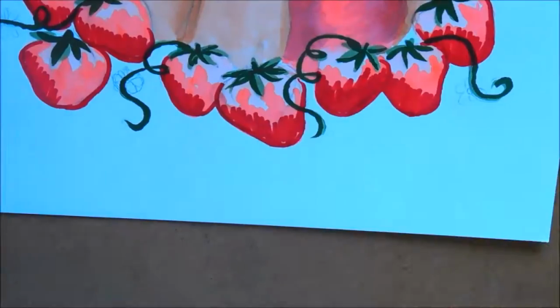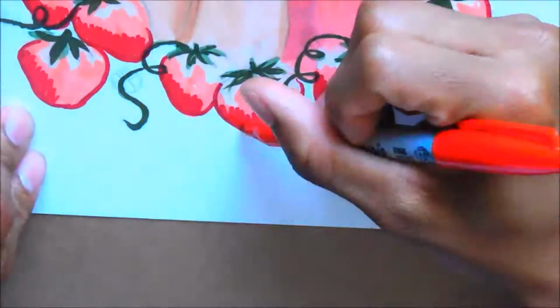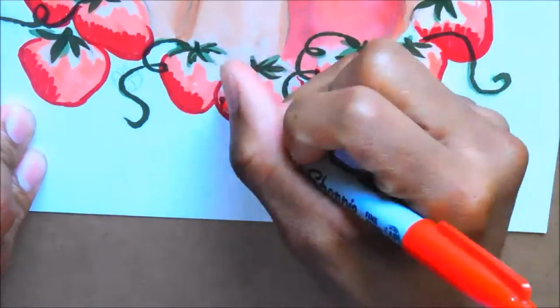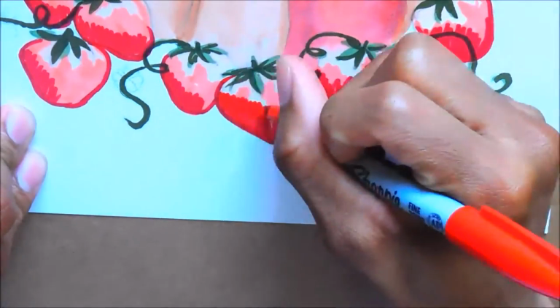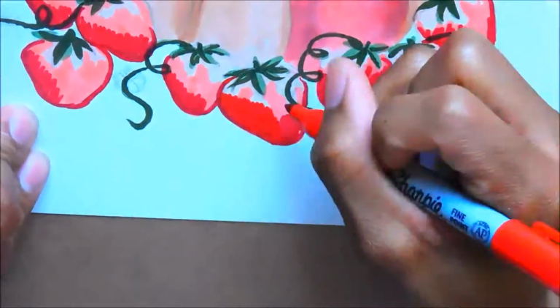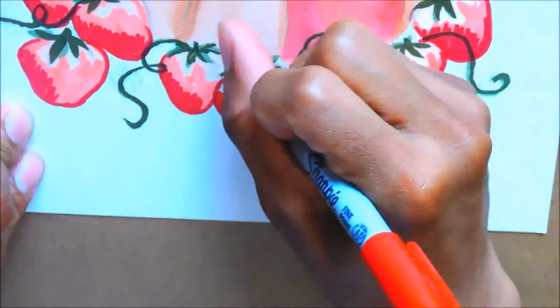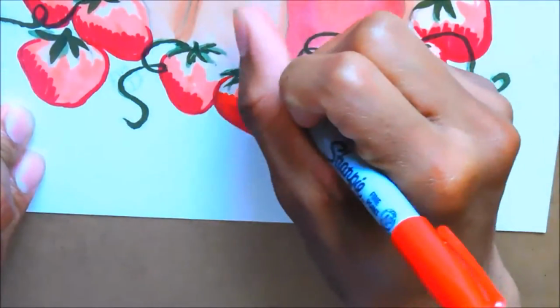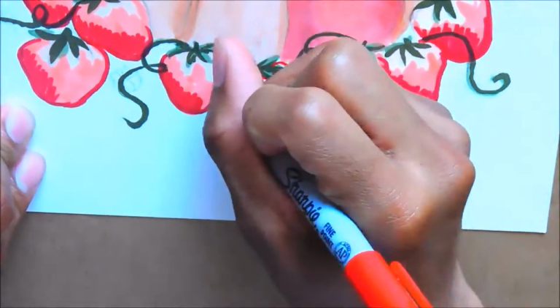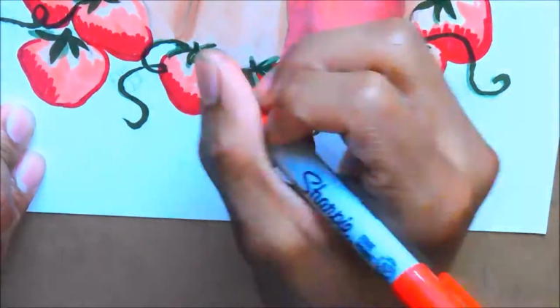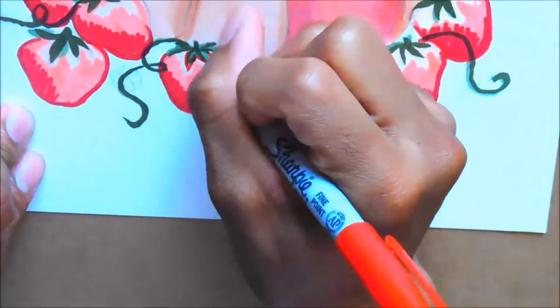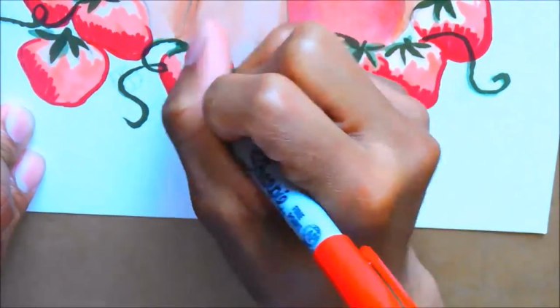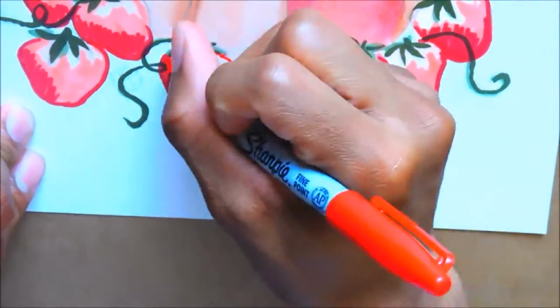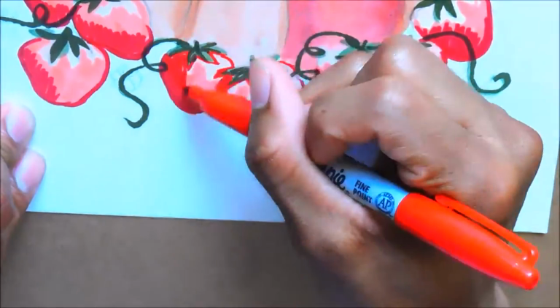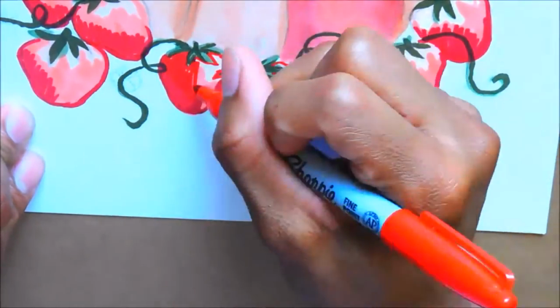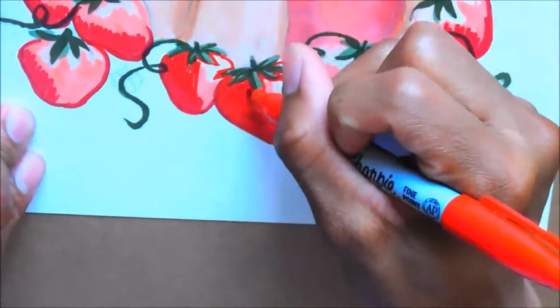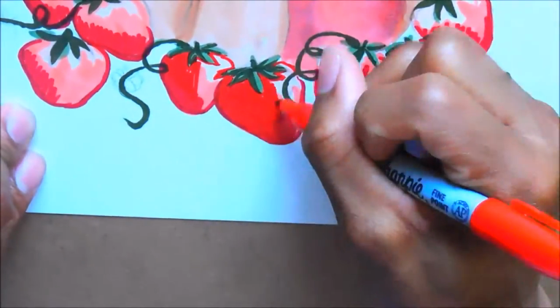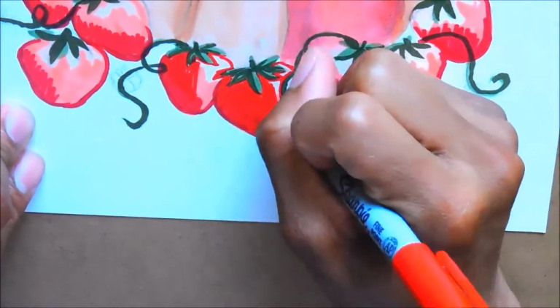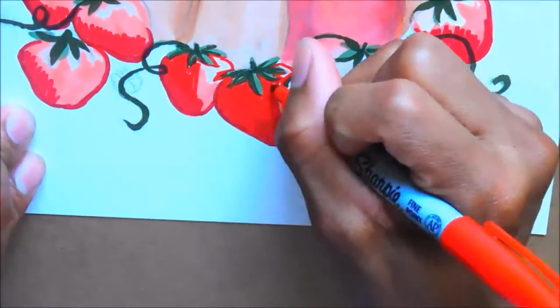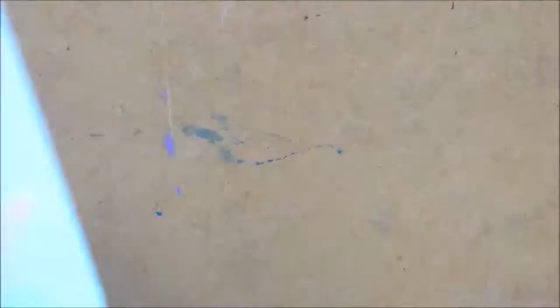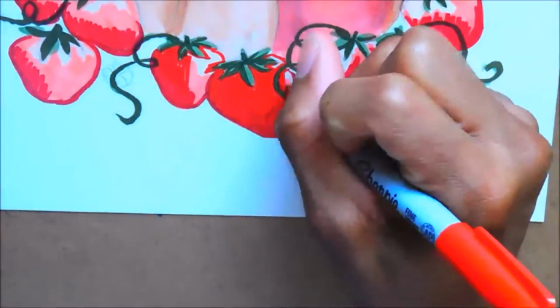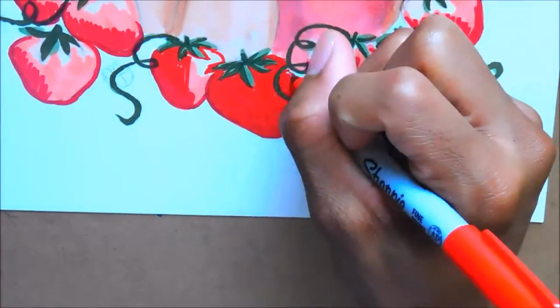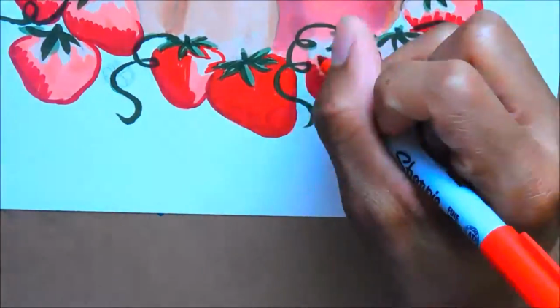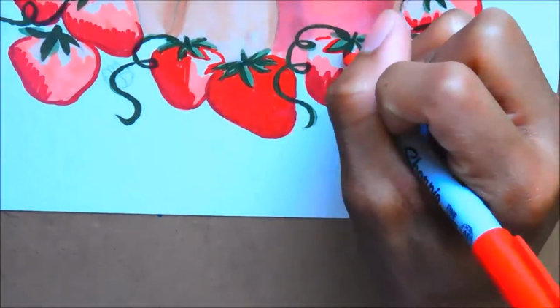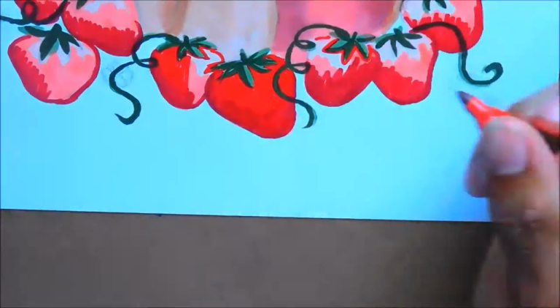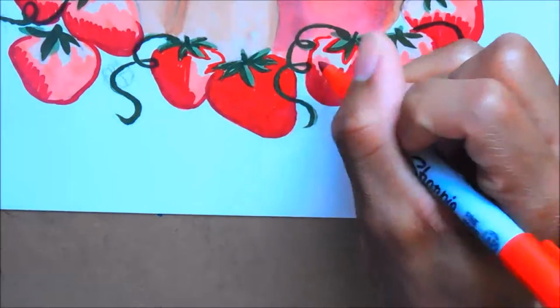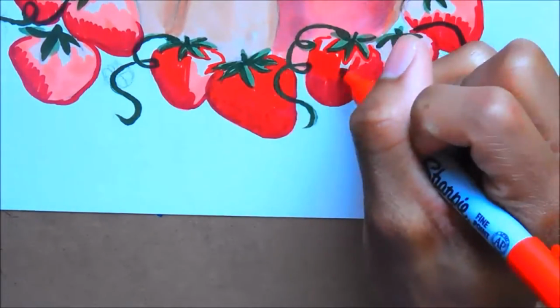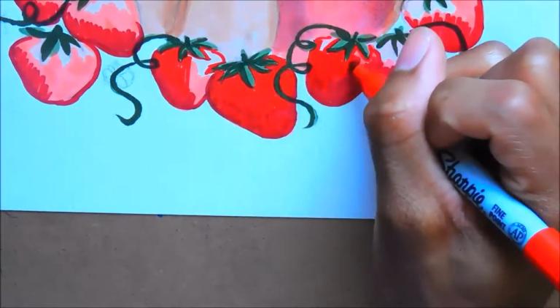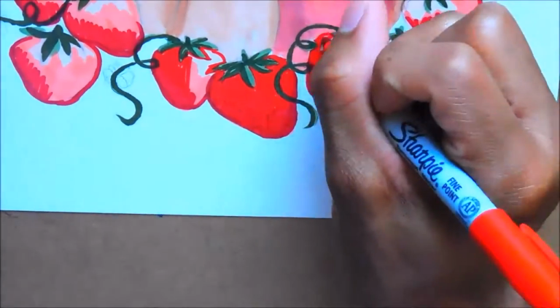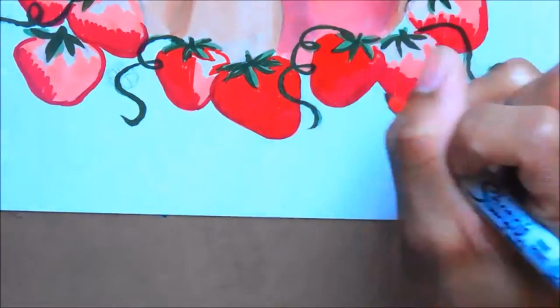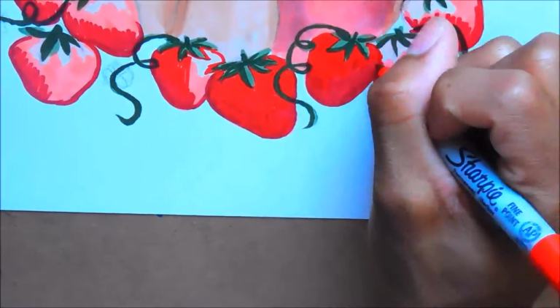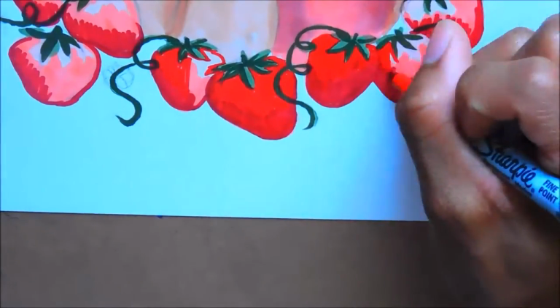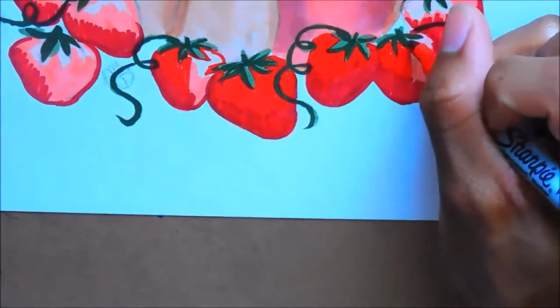I've gone ahead and colored in all the strawberries. I'm just going to show you how to do a few of them with the highlights, and that's pretty much it — I don't want to show you the highlights for each and every strawberry because that will take too long.